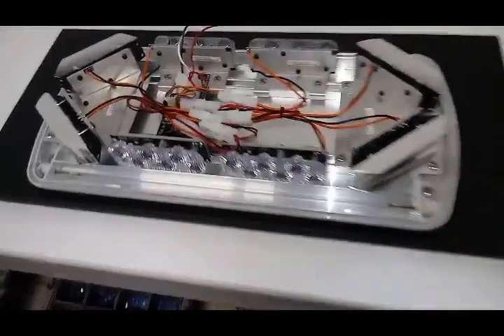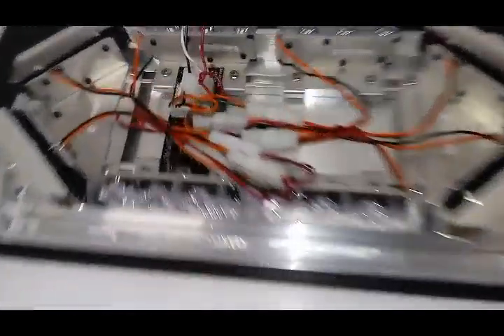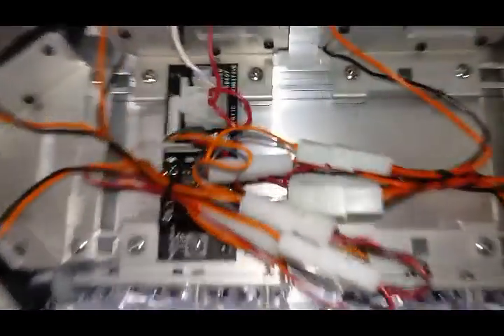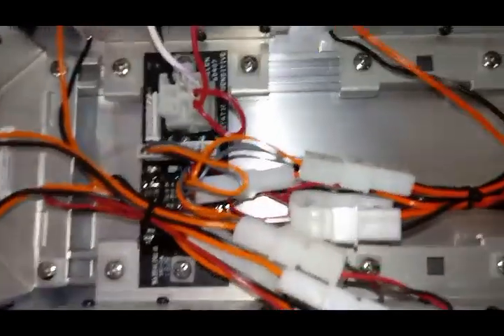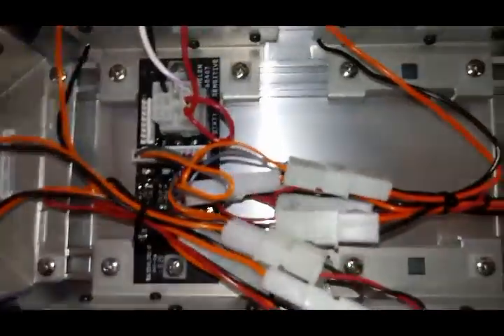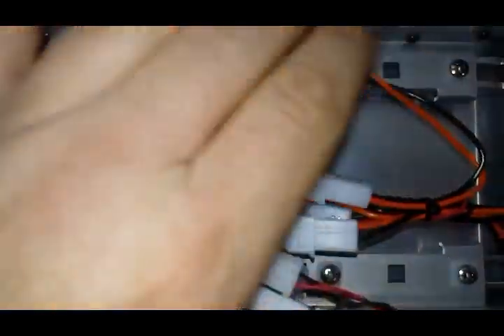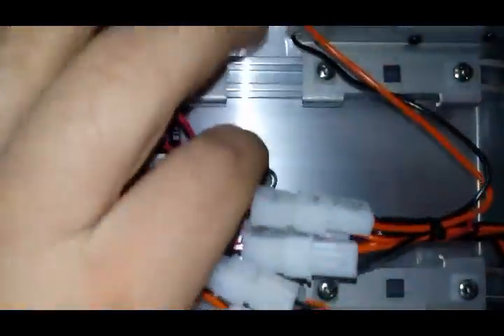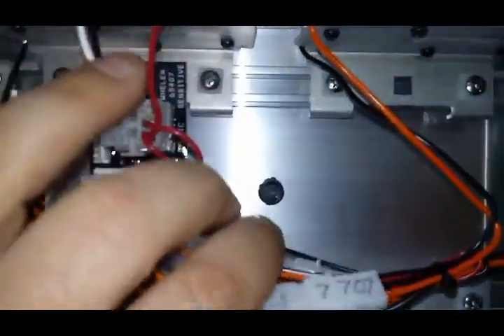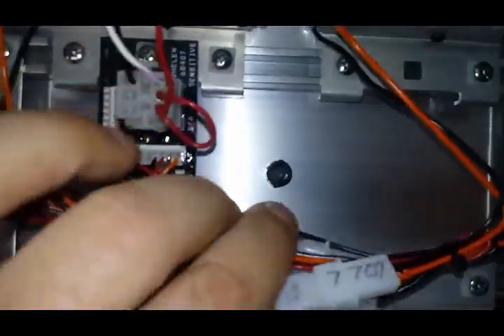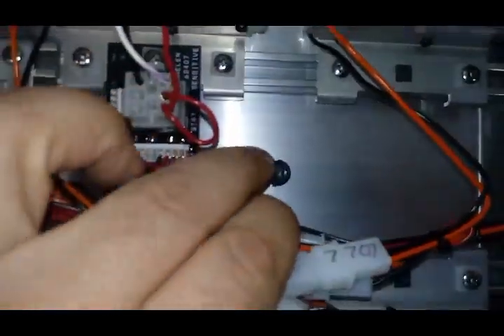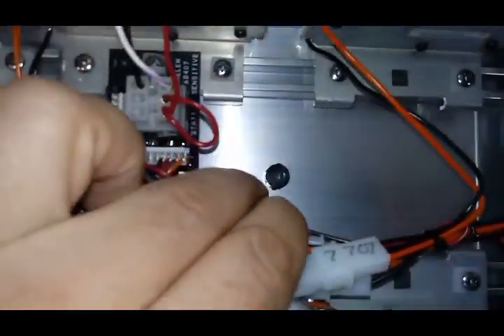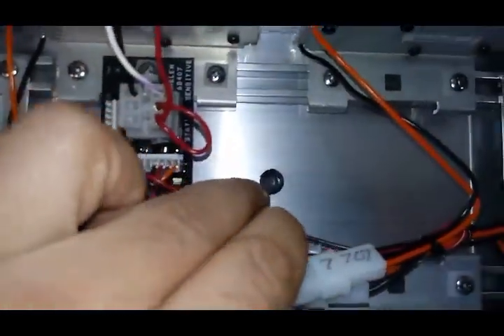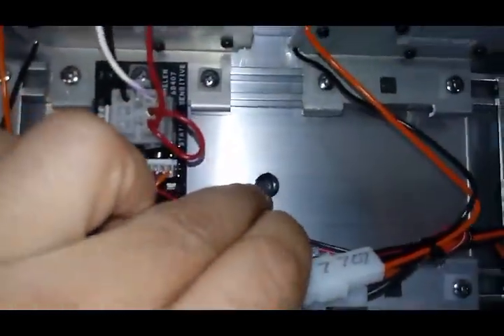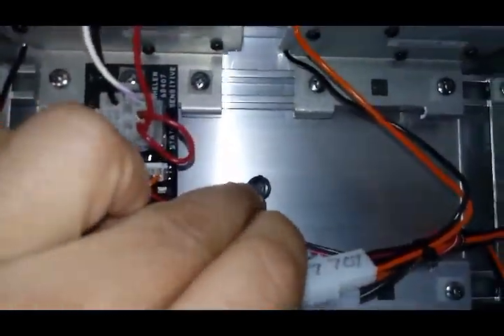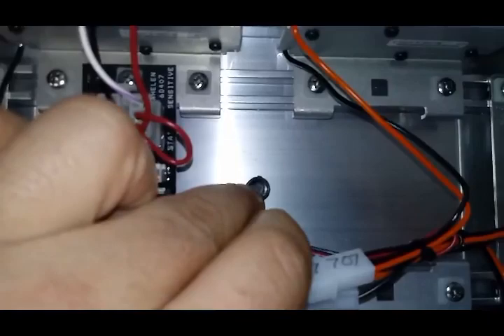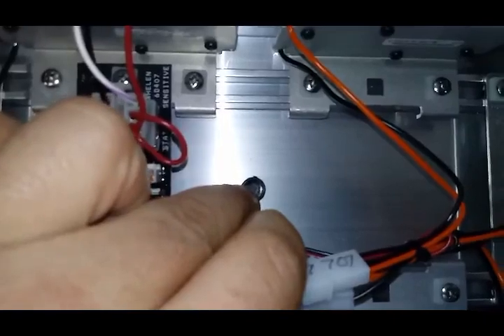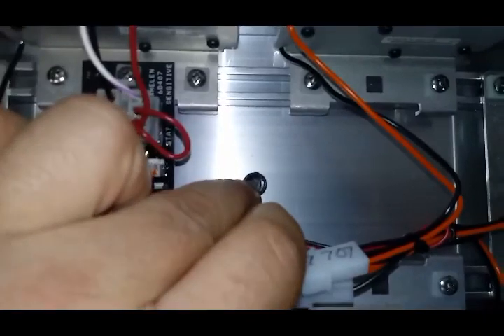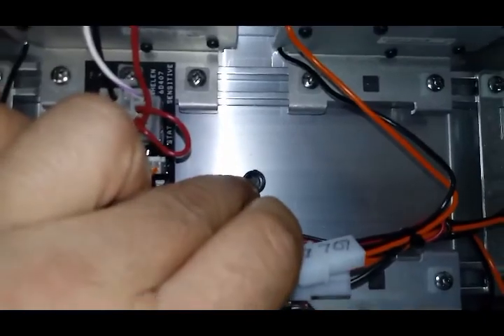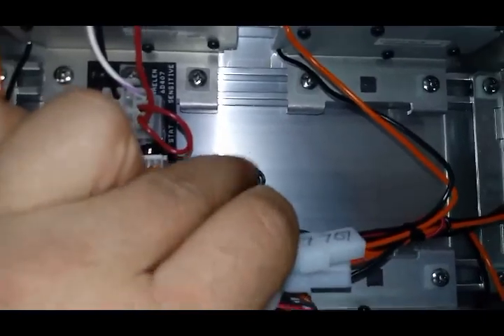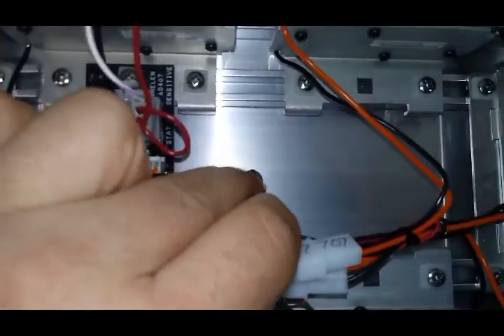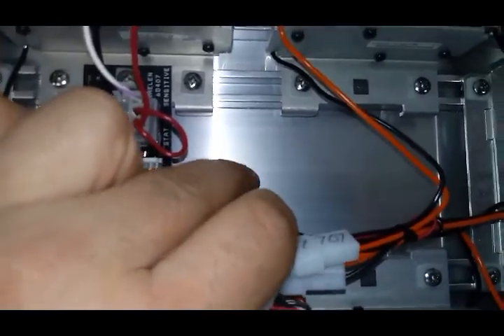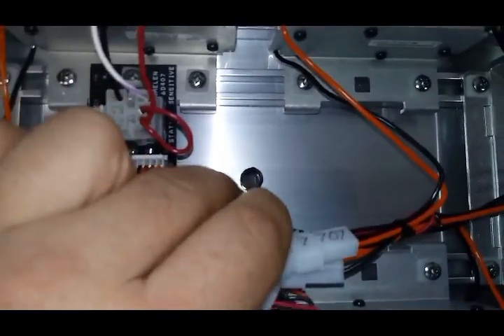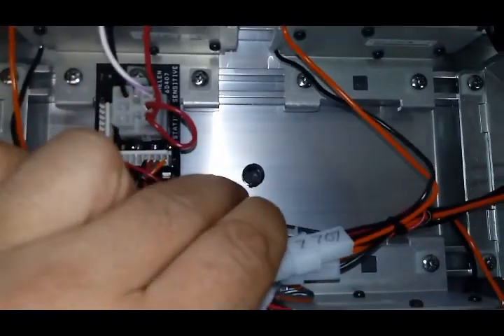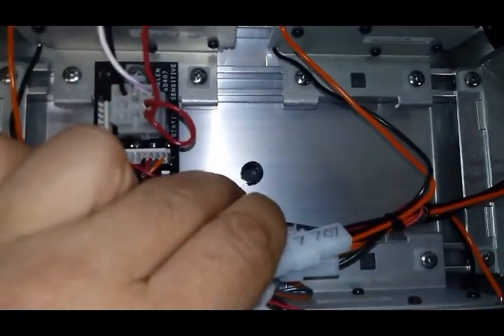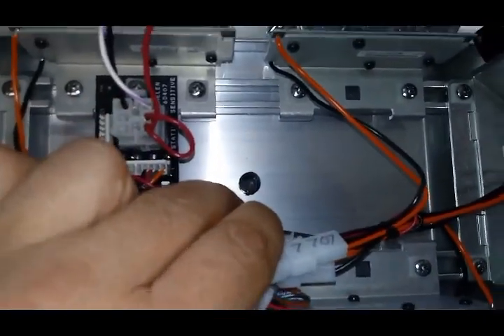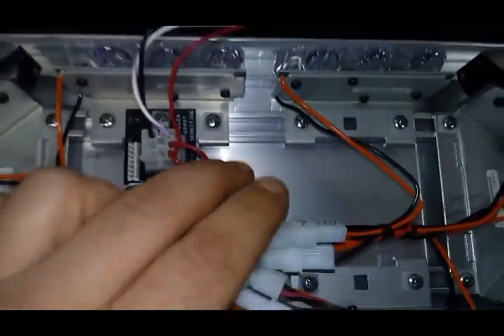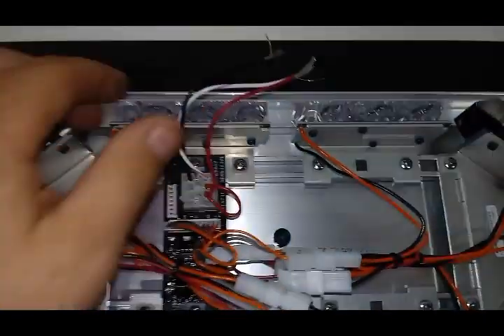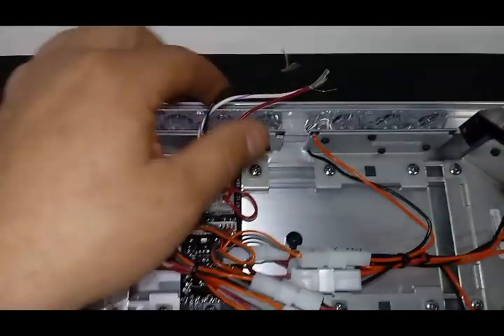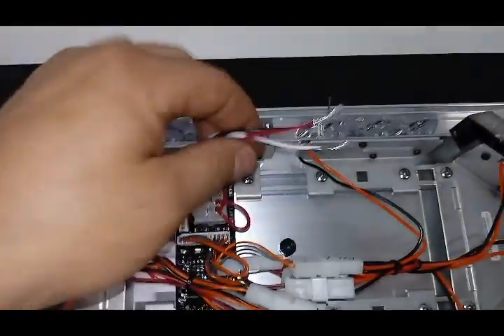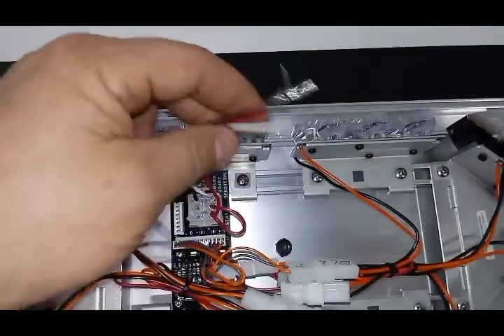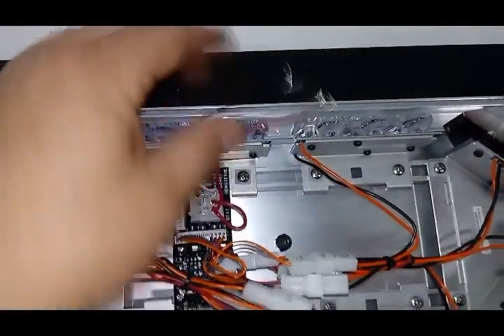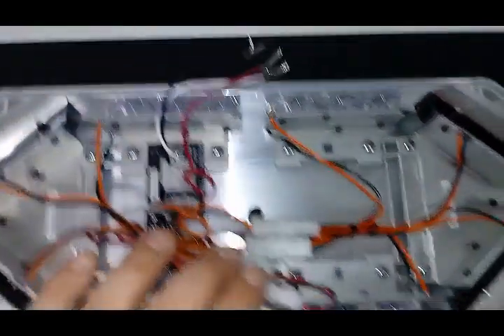Here you can see where the factory wire came through. You're just going to drill right through there and seal it up after you pull an 18-3 to connect up with your short wires.